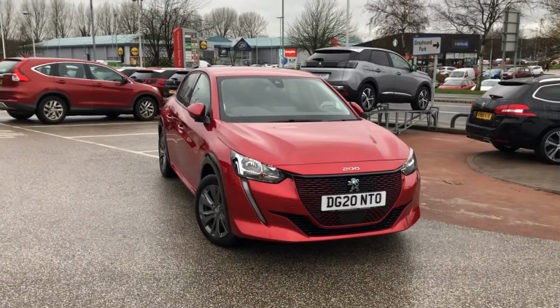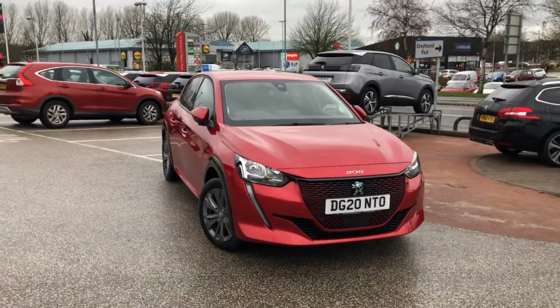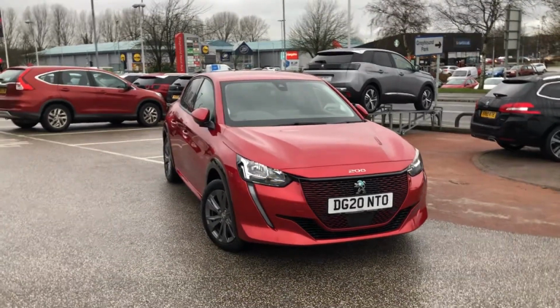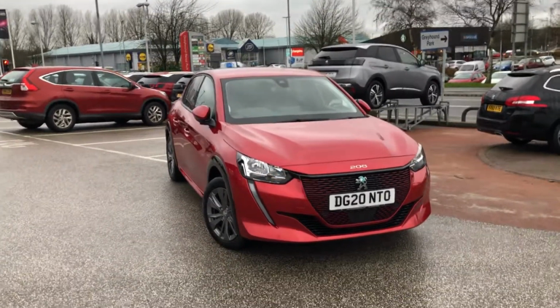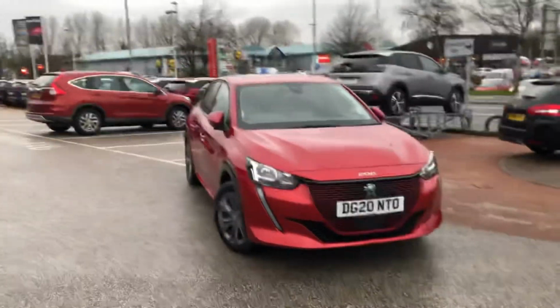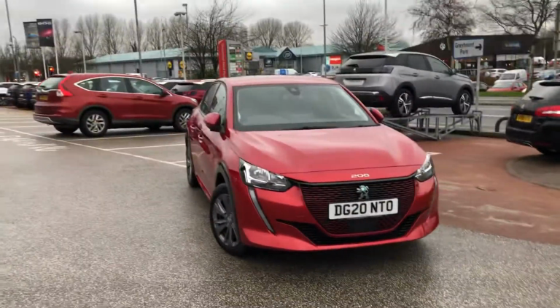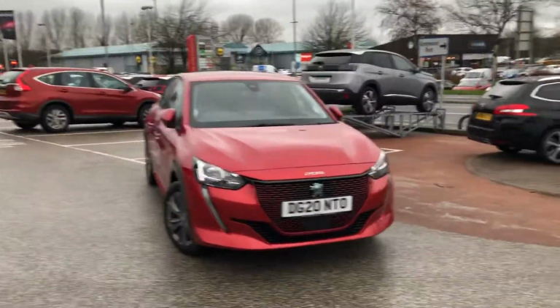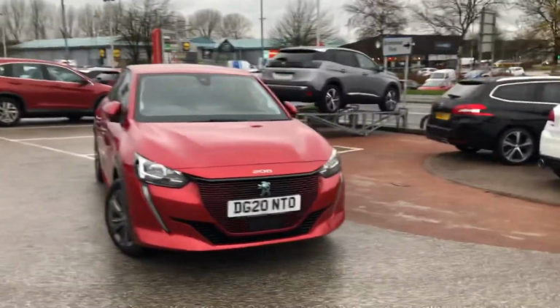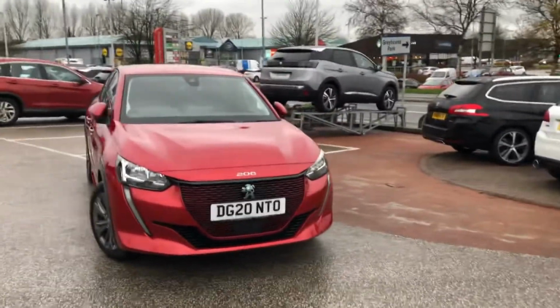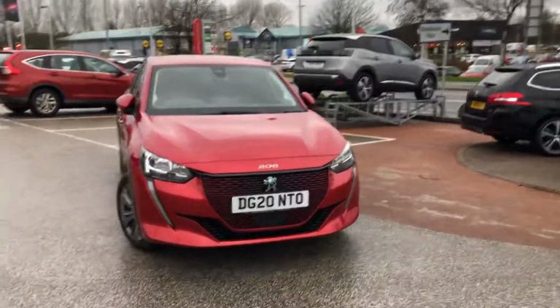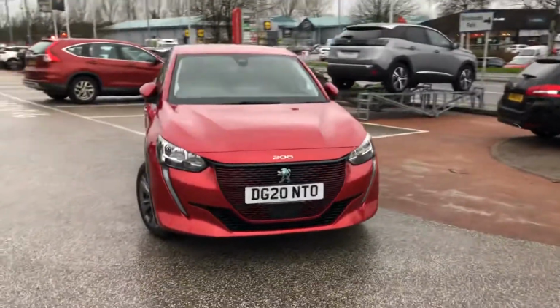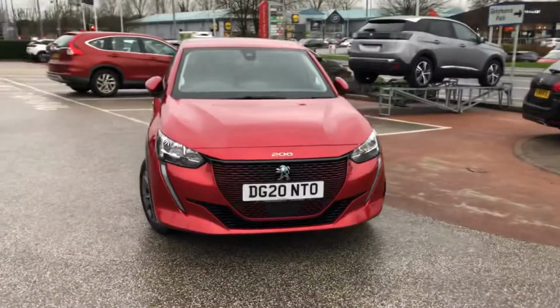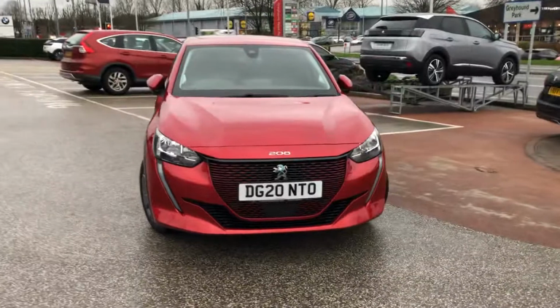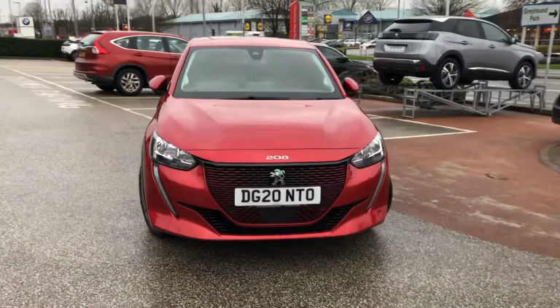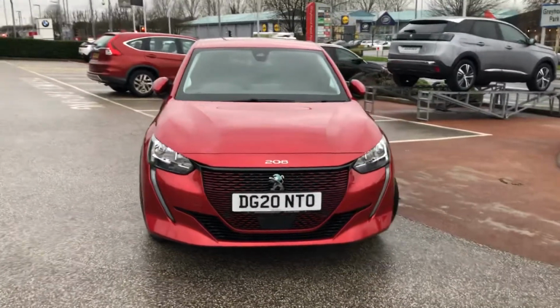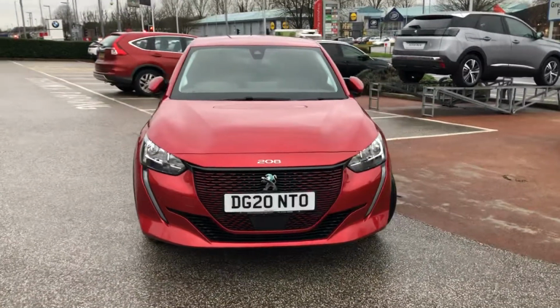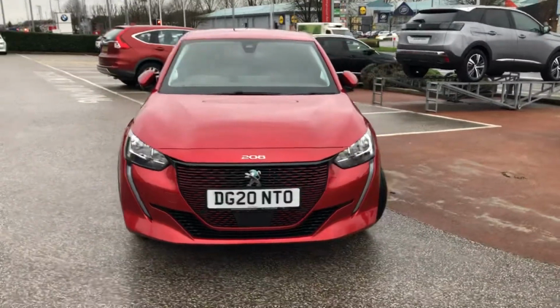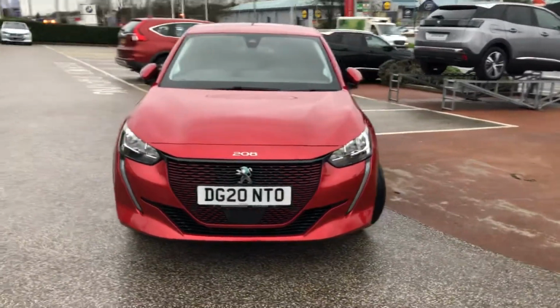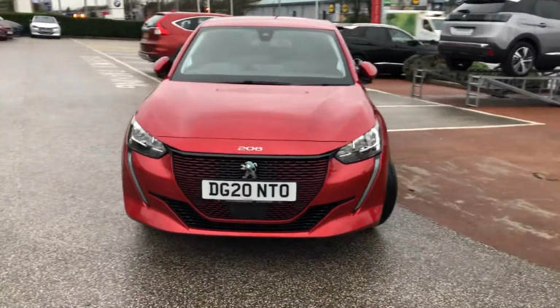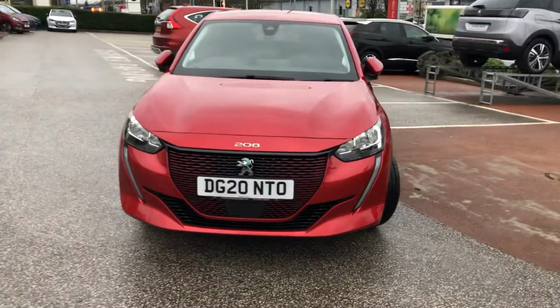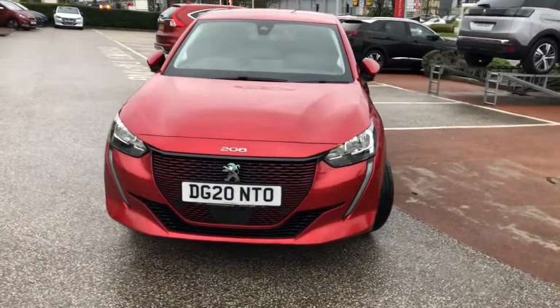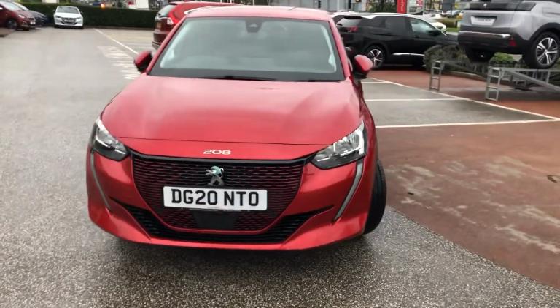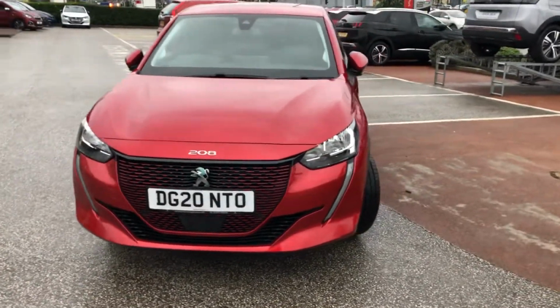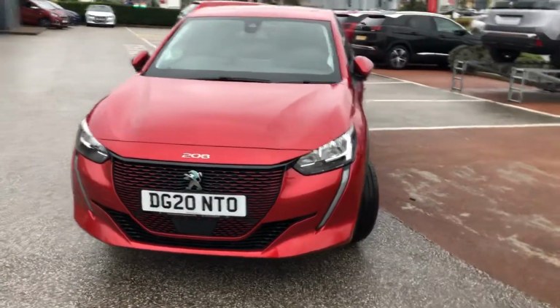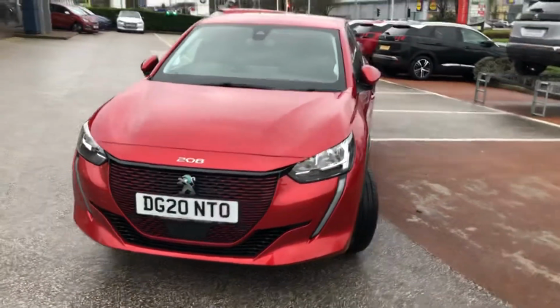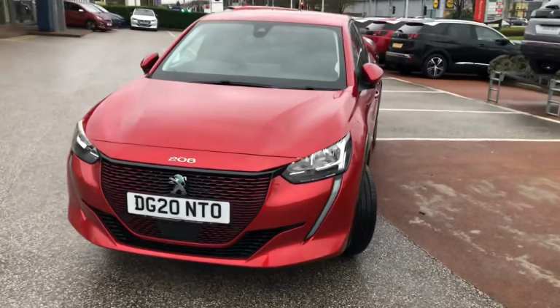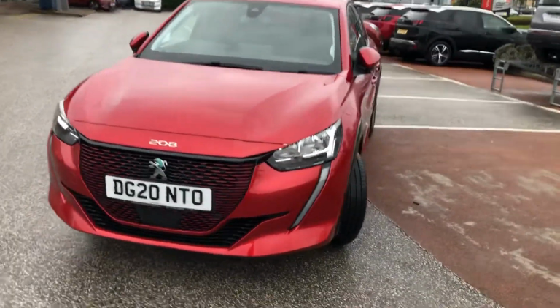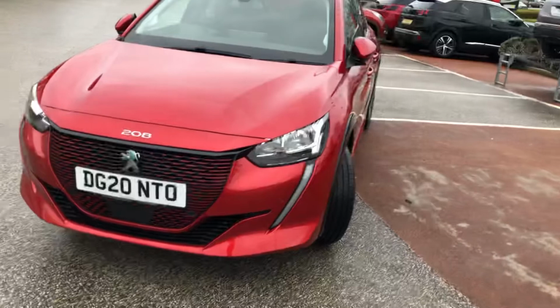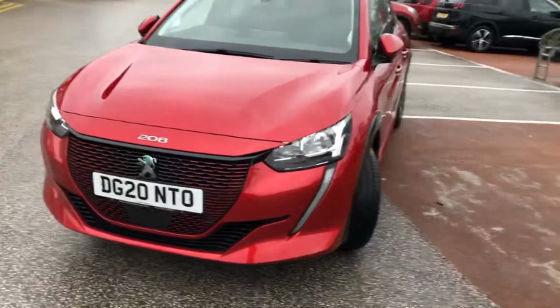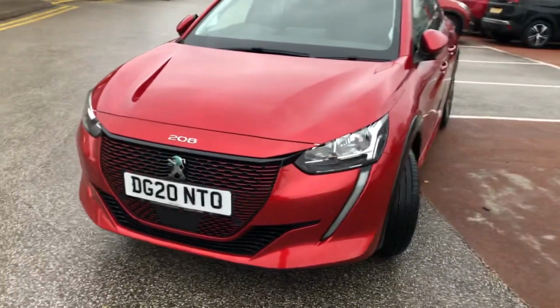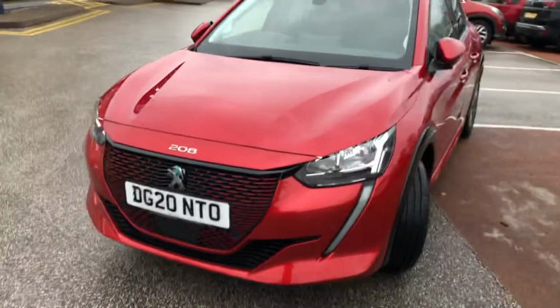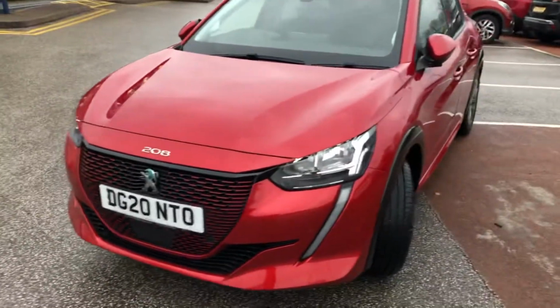Hello everybody, I'm James and today I'm going to give you a quick walk-around tour of our latest used car in stock. This is your new Peugeot e-208, finished in a stunning red.